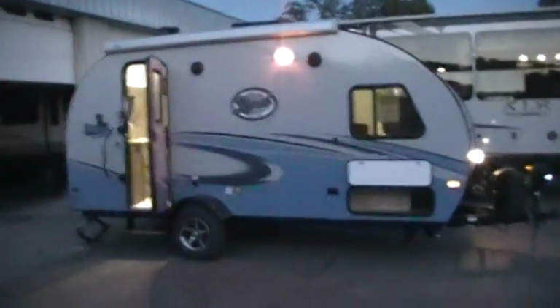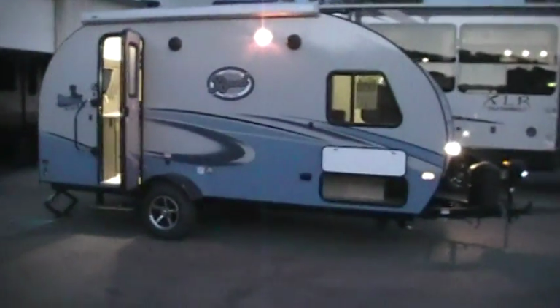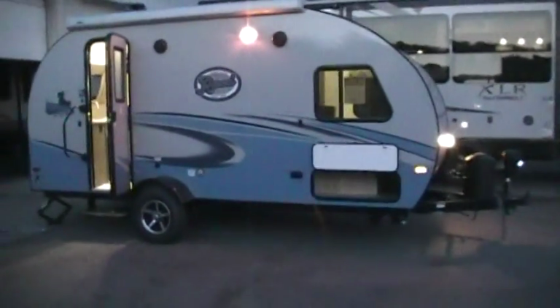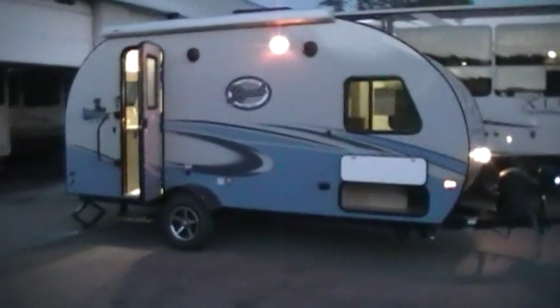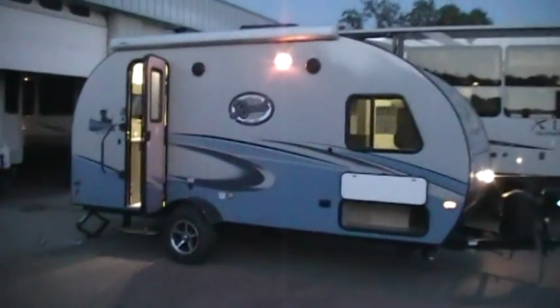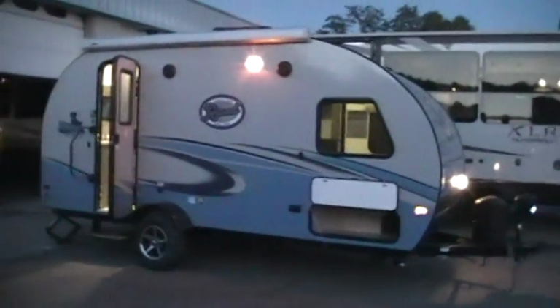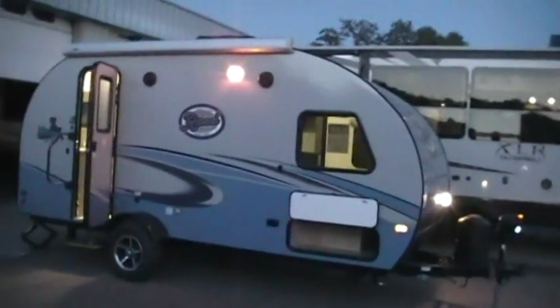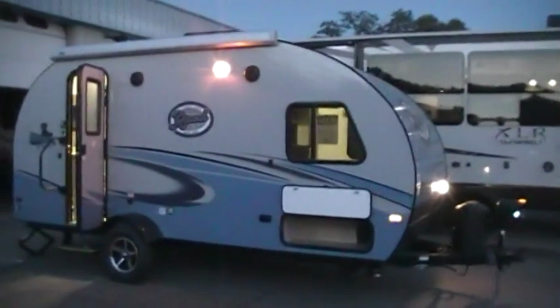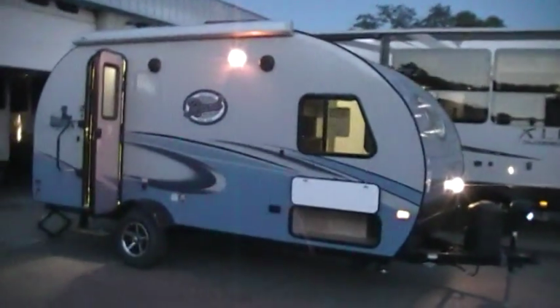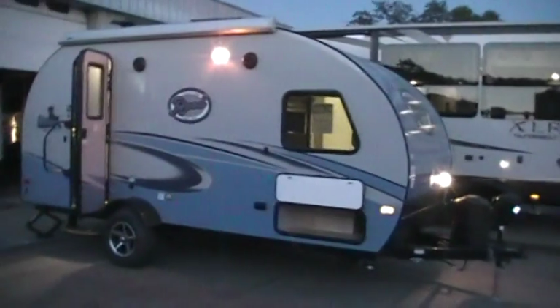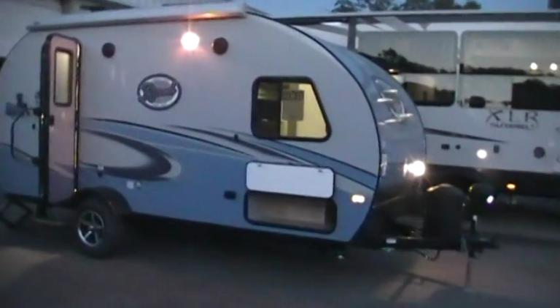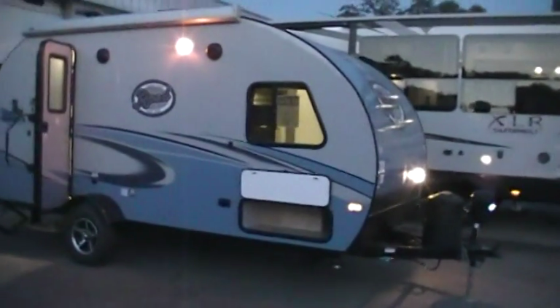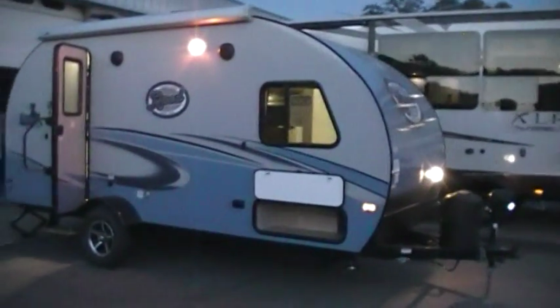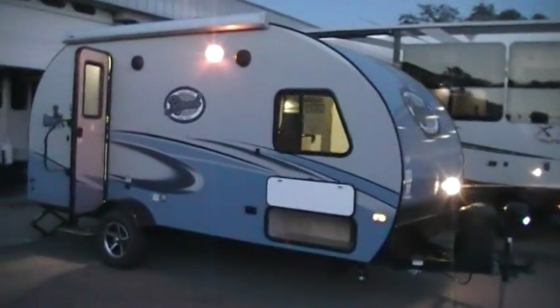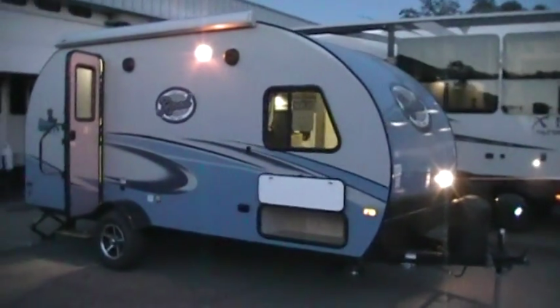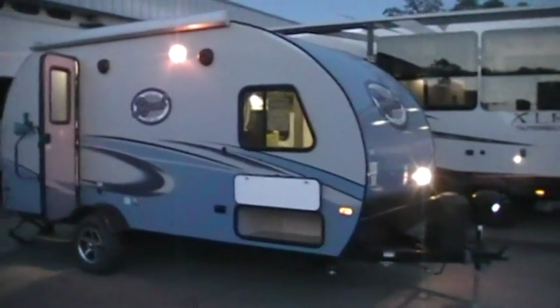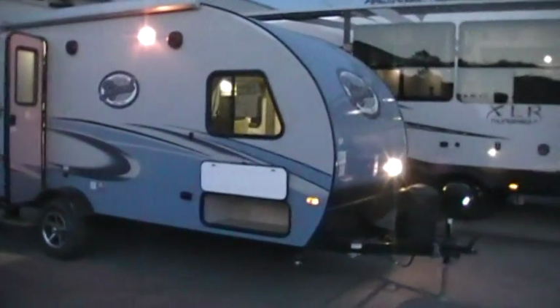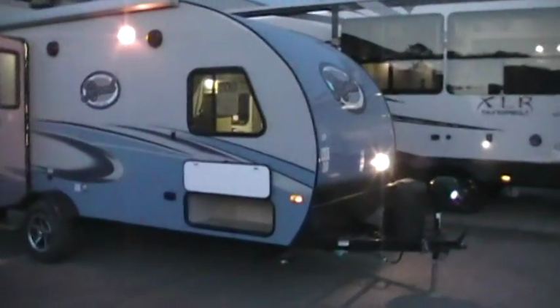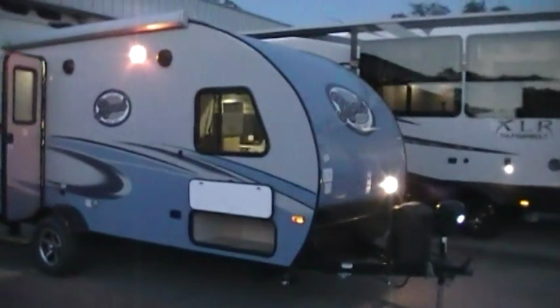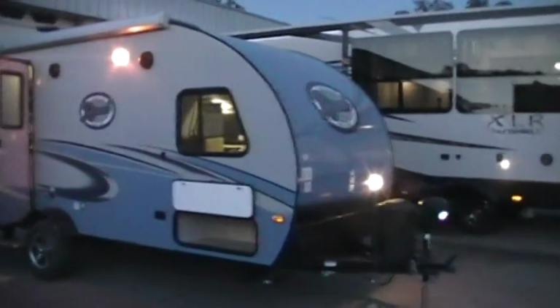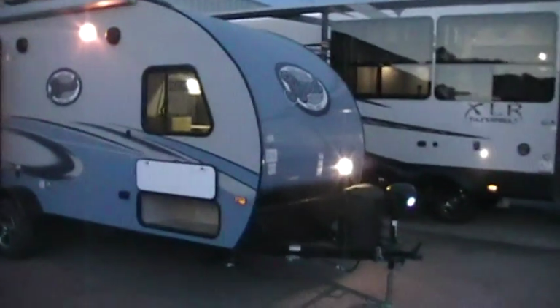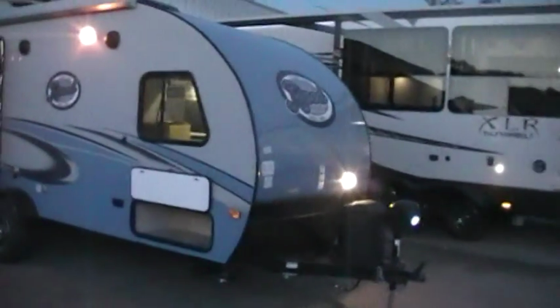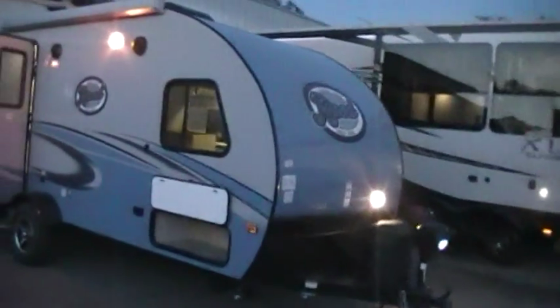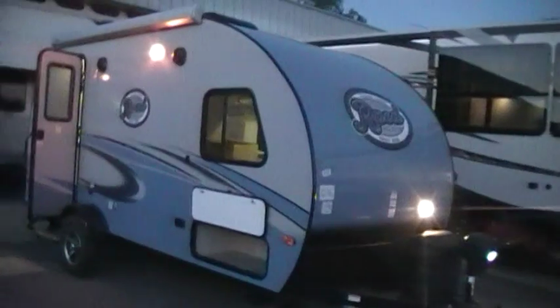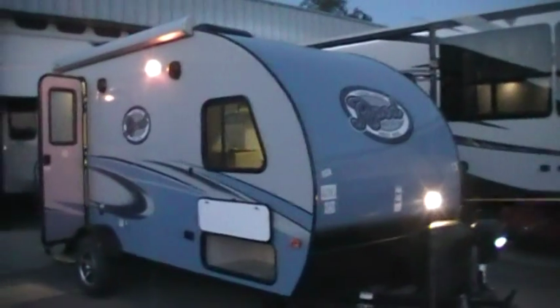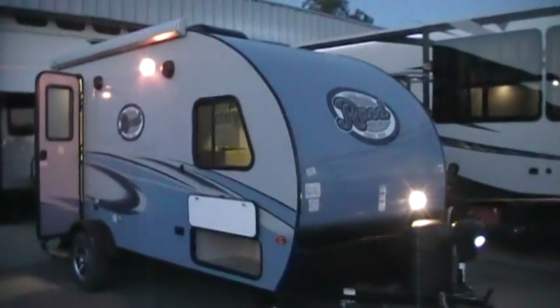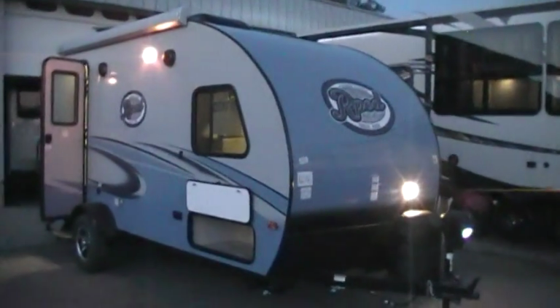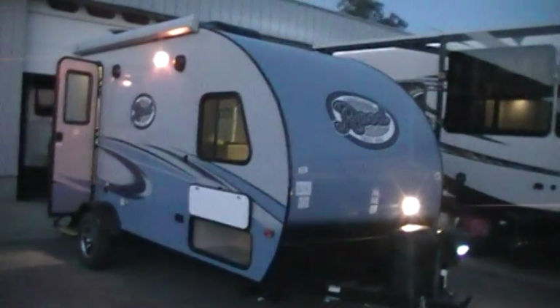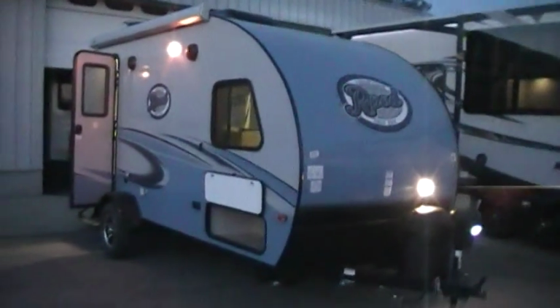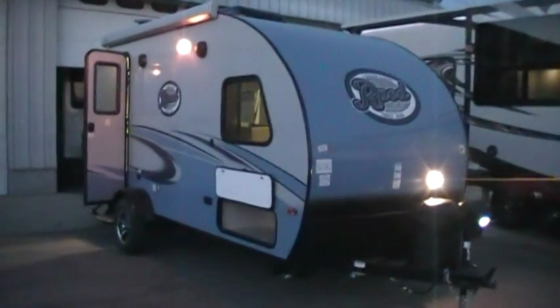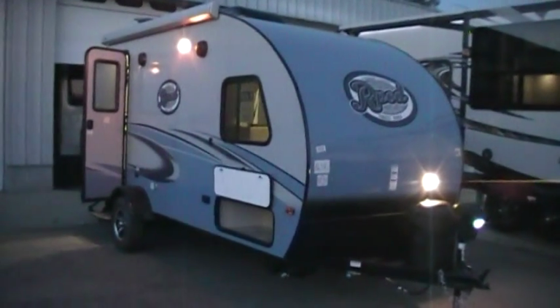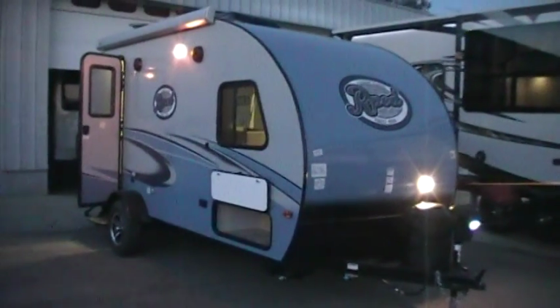One of the first things you'll notice on the new 17 and a half models is they have the blue graphic outside instead of the teal green color, so it is a little bit different color on the outside.